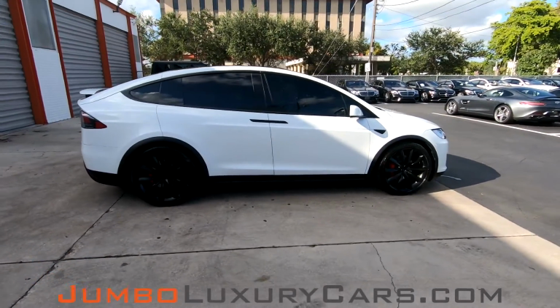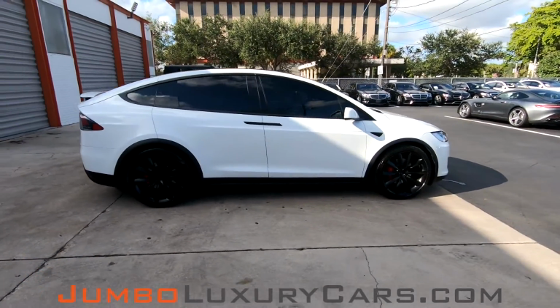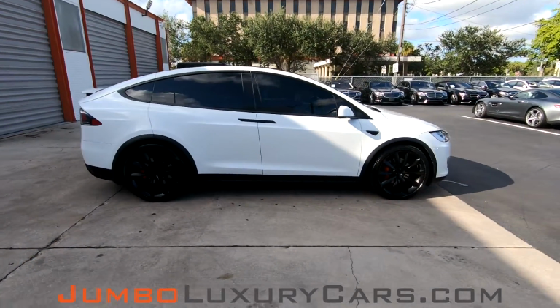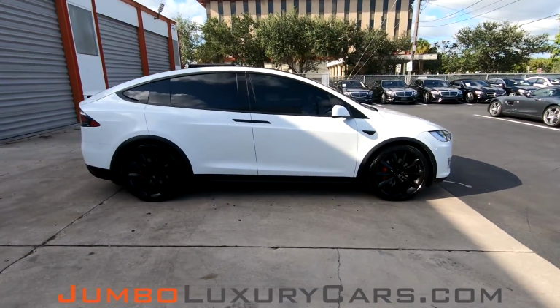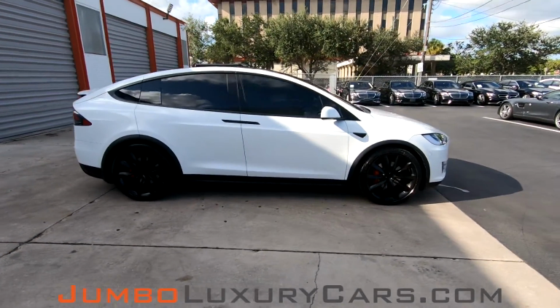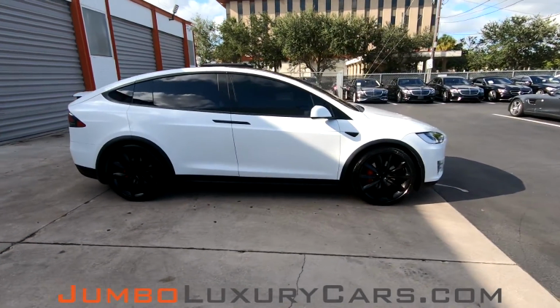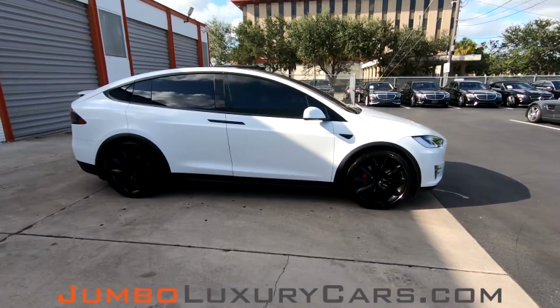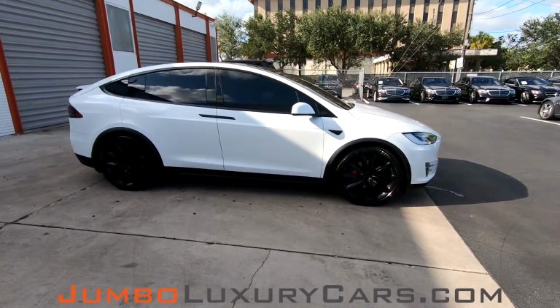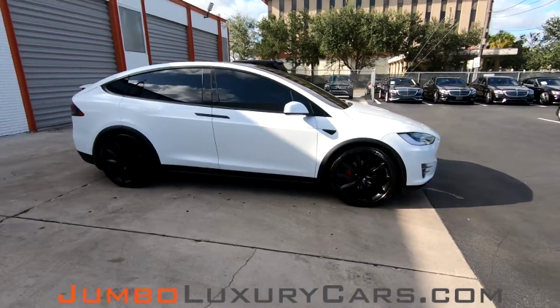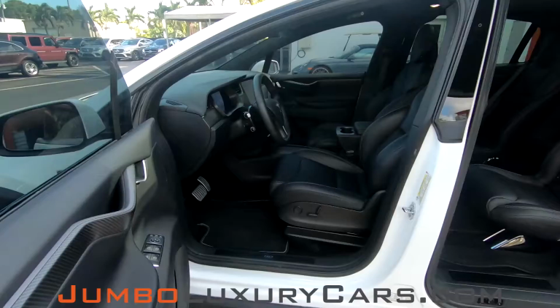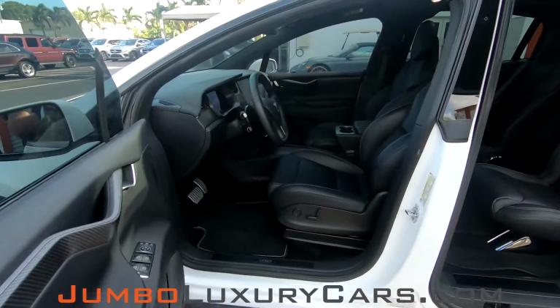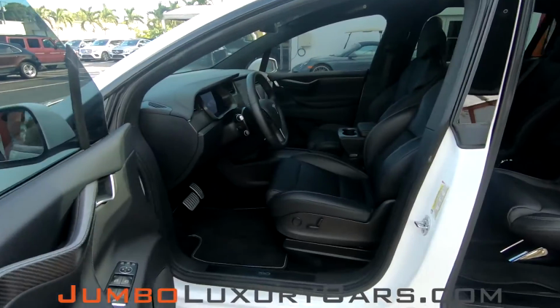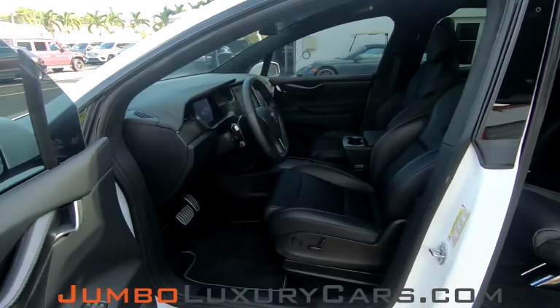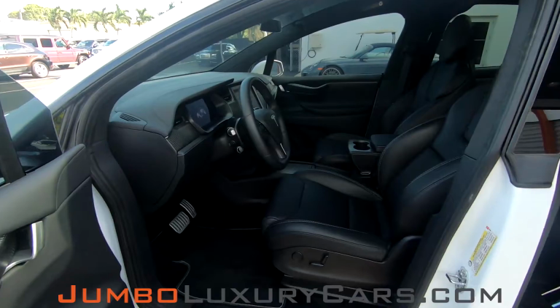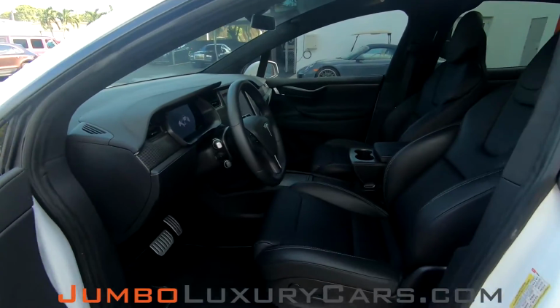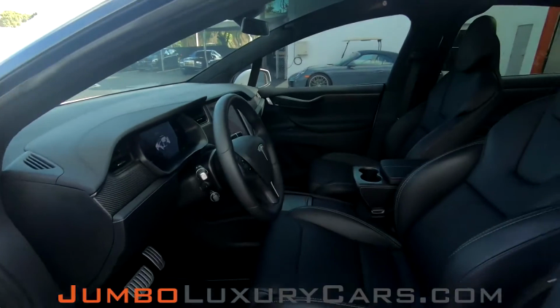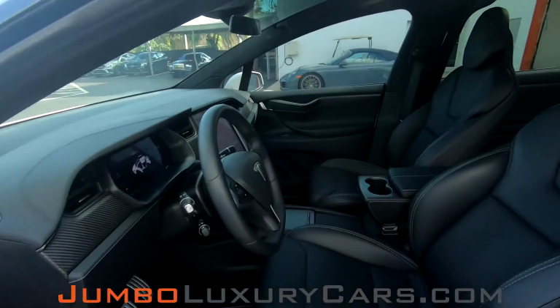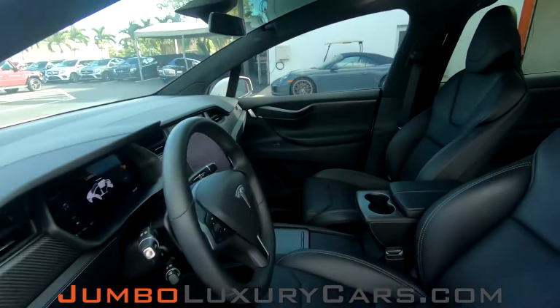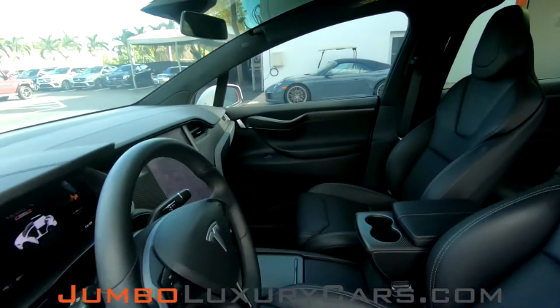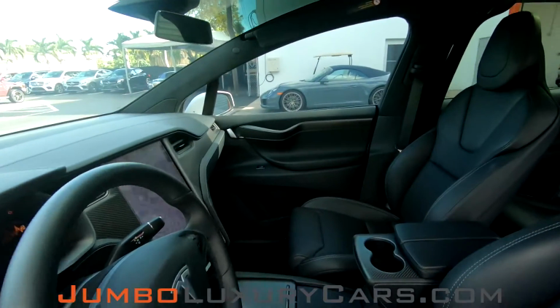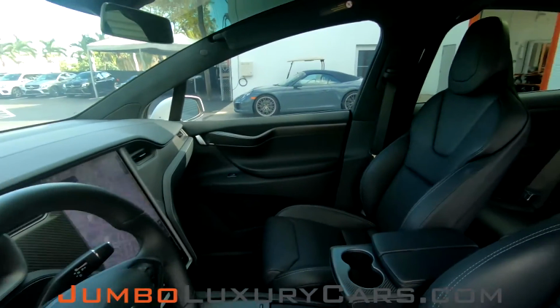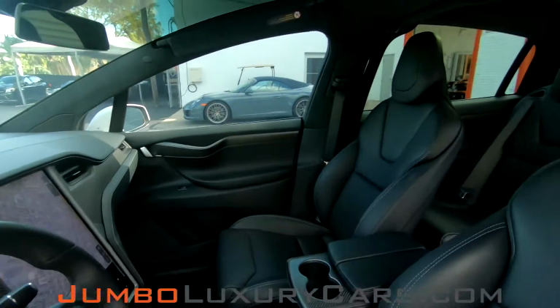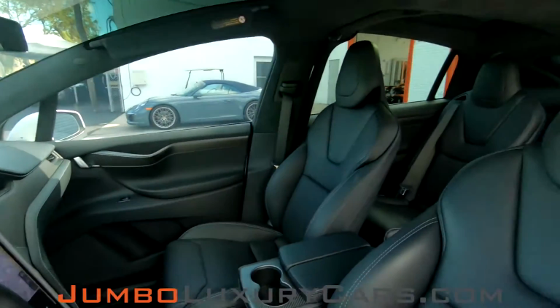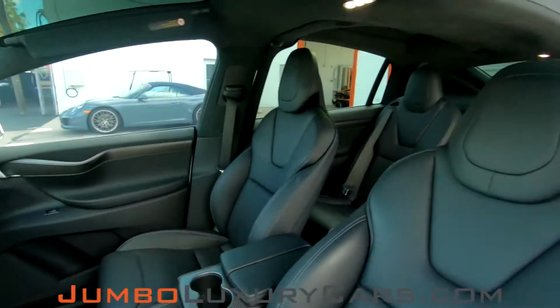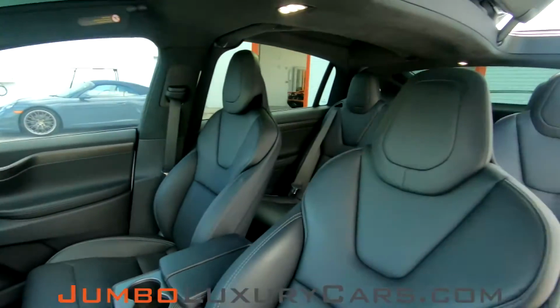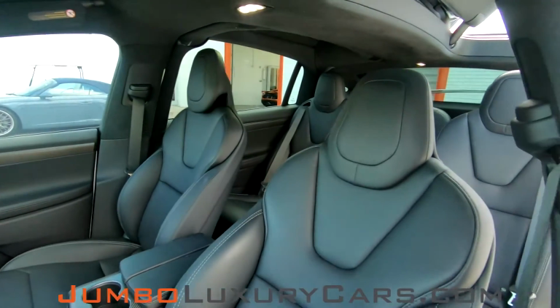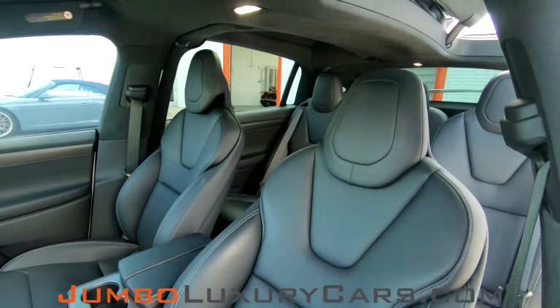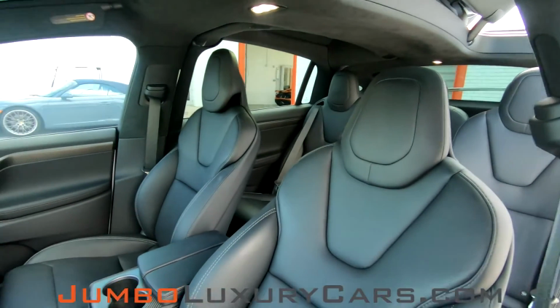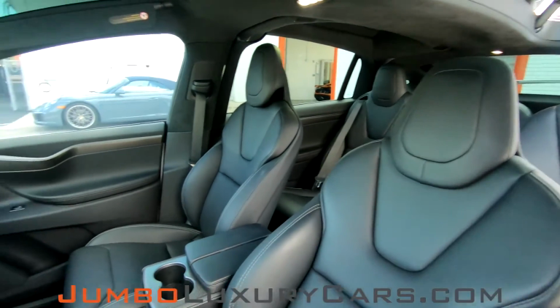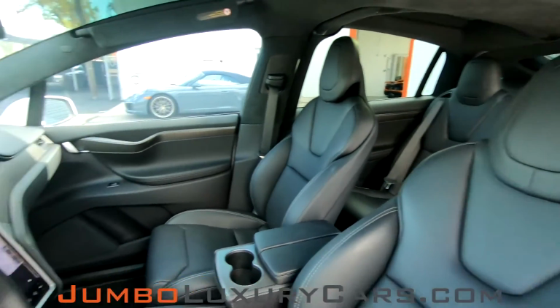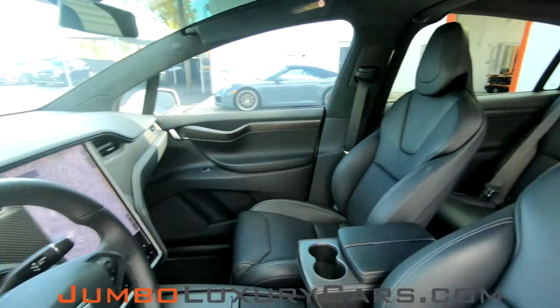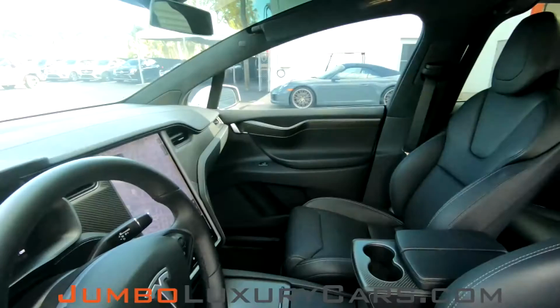Our goal here at Jumbo Luxury Cars is to make sure we have a transparent buying process. I will show you any damages, scratches, or anything else you should know about this vehicle.